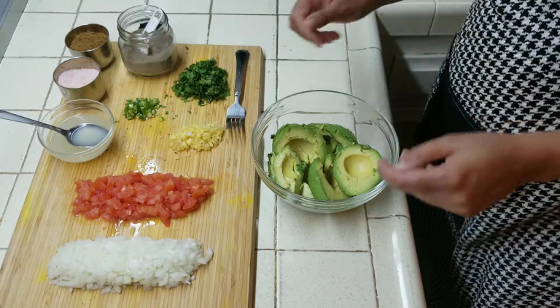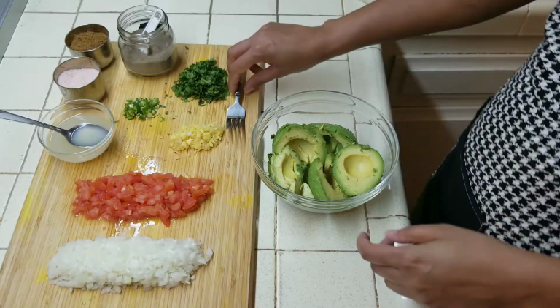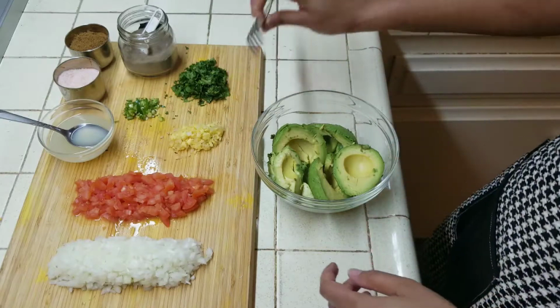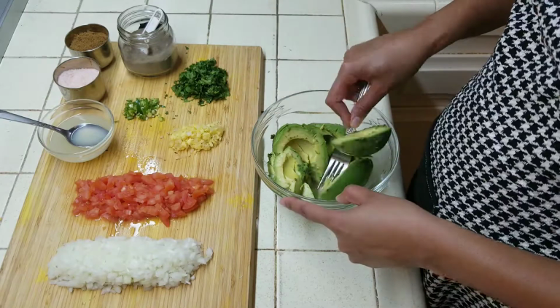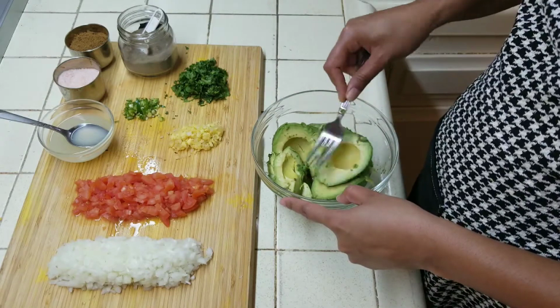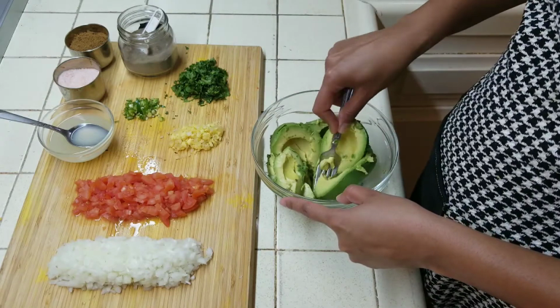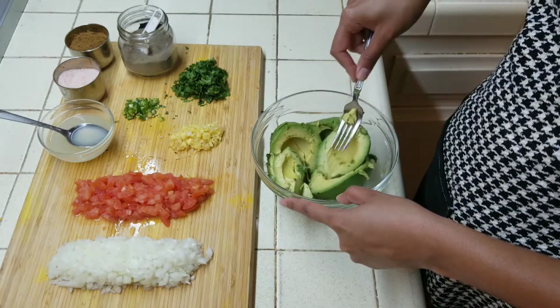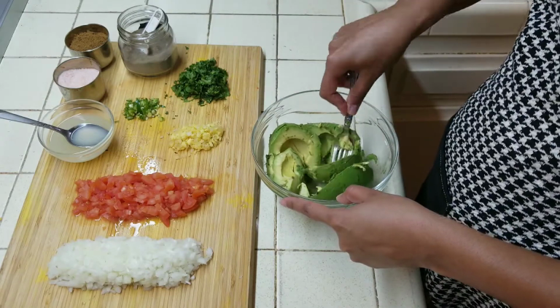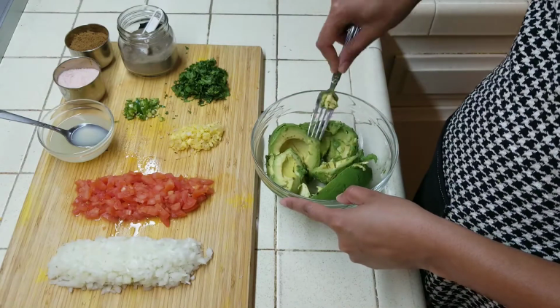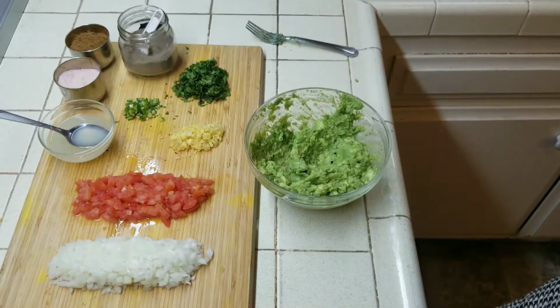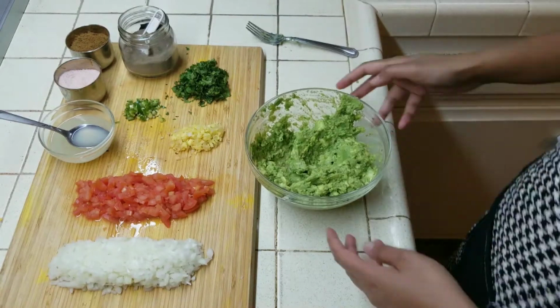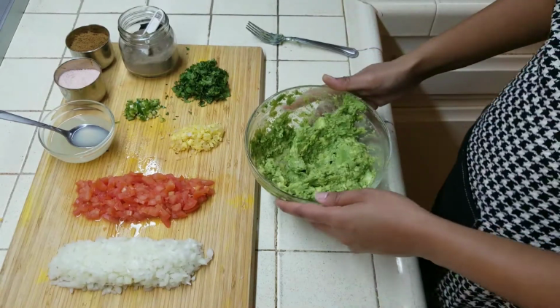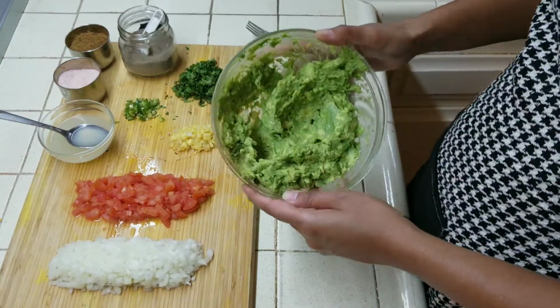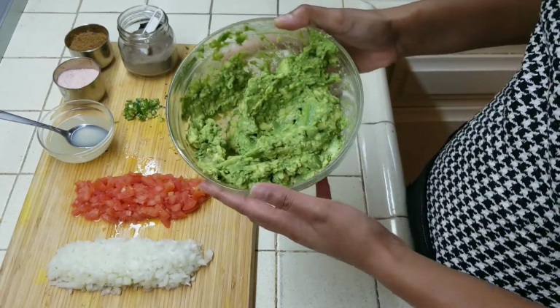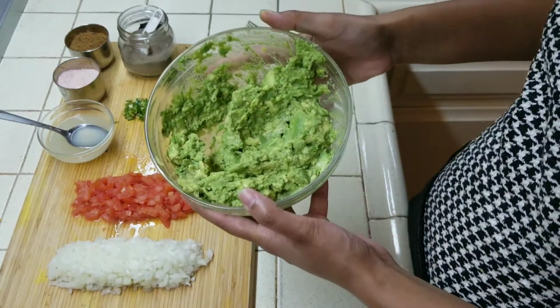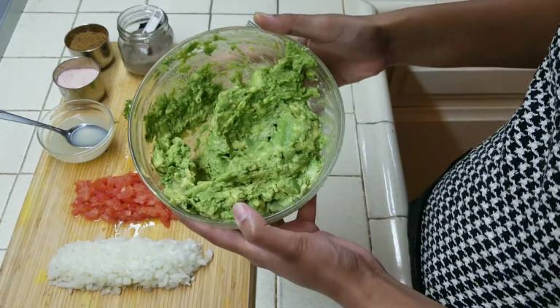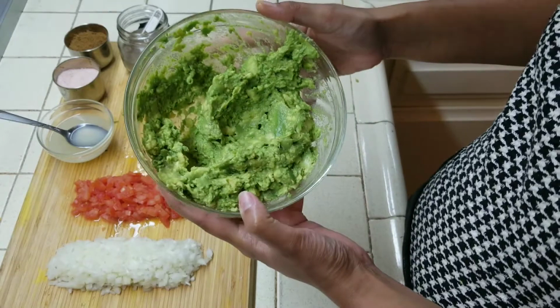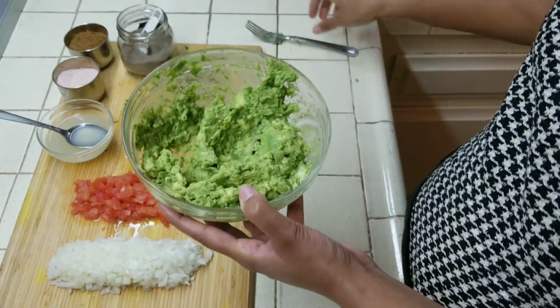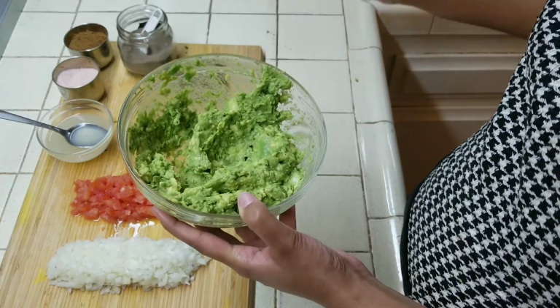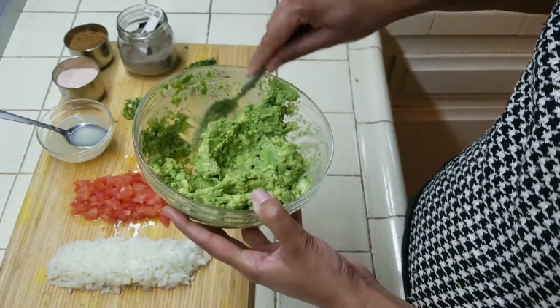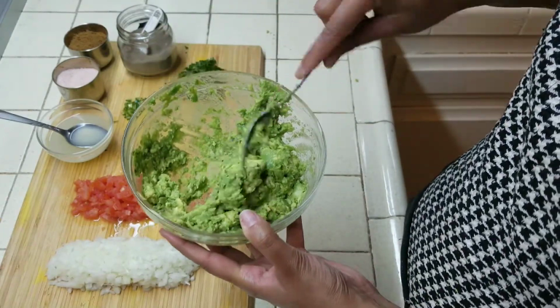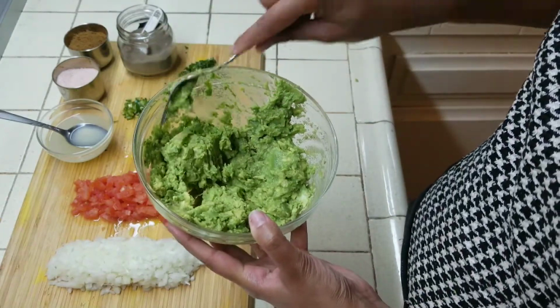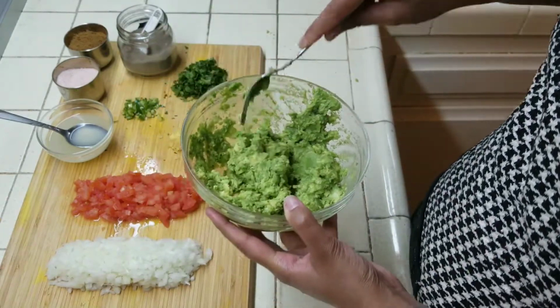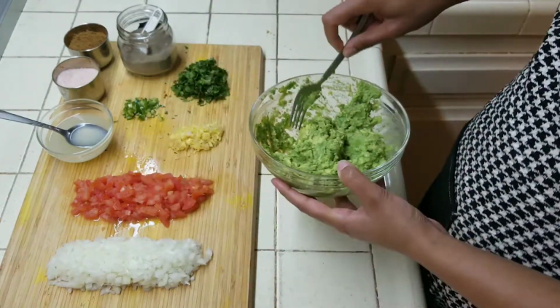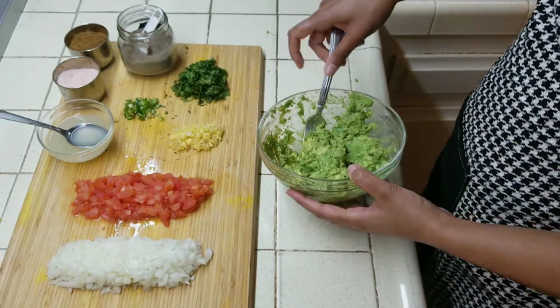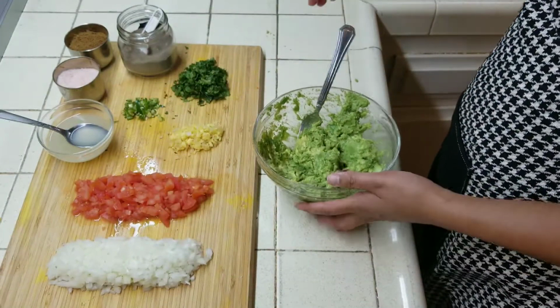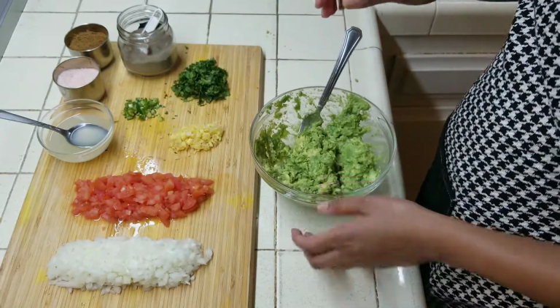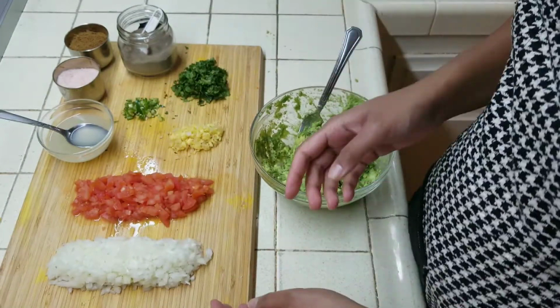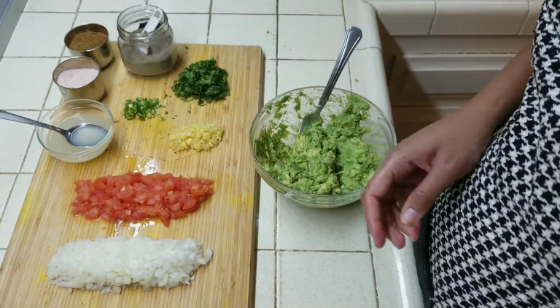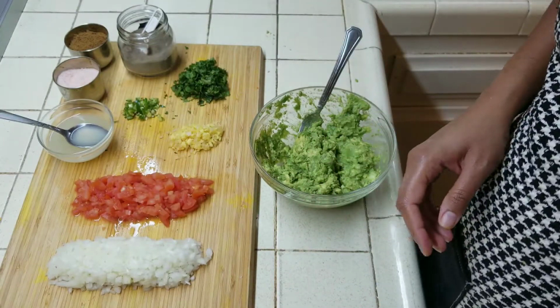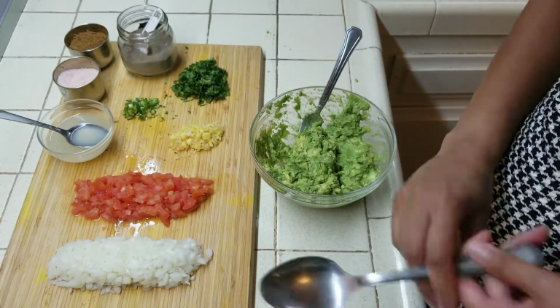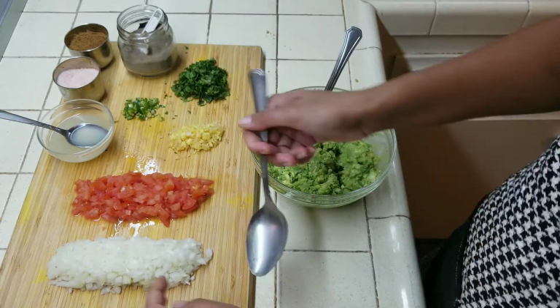So let's go — here I am mashing it. As you can see we mashed it properly, and now I am going to add the chopped onion.